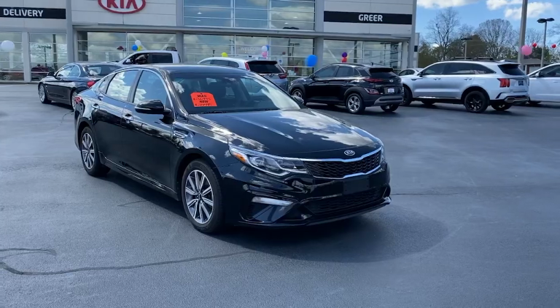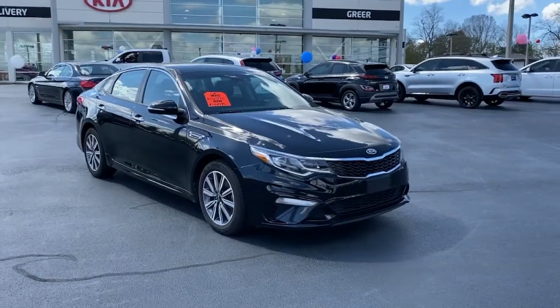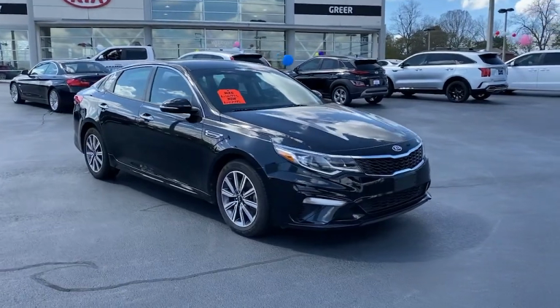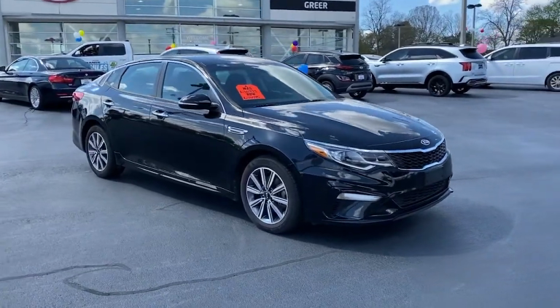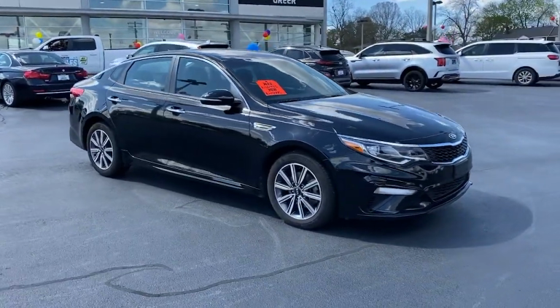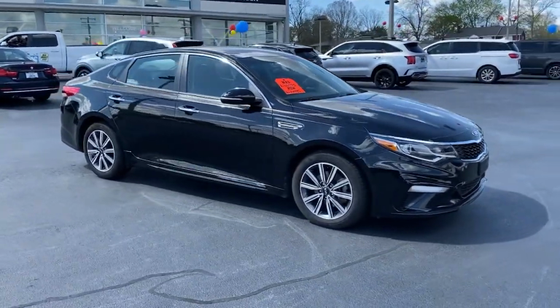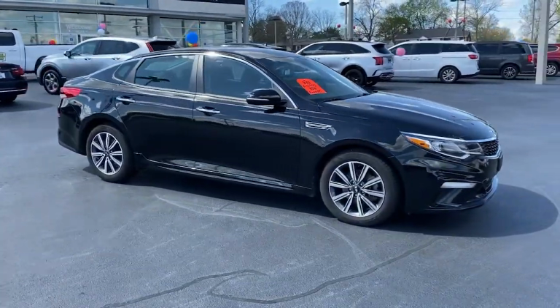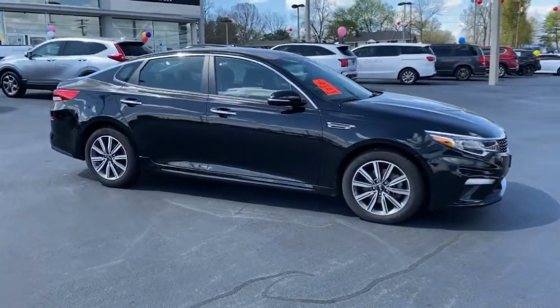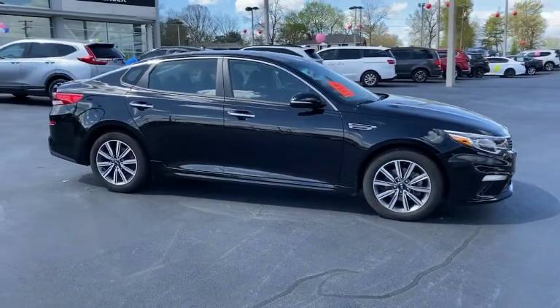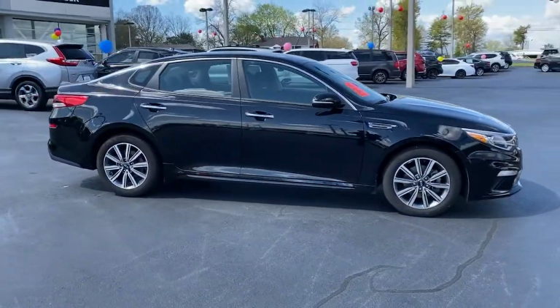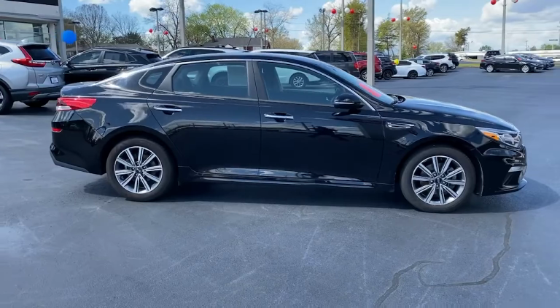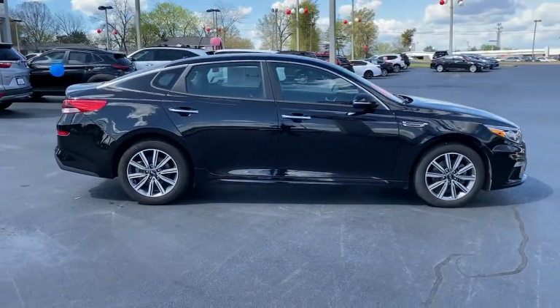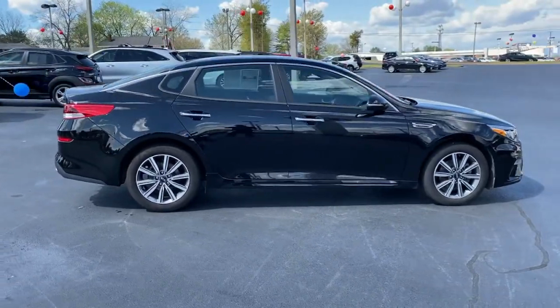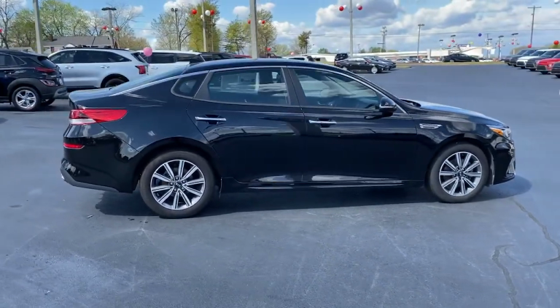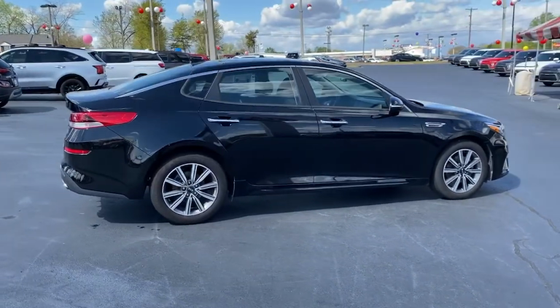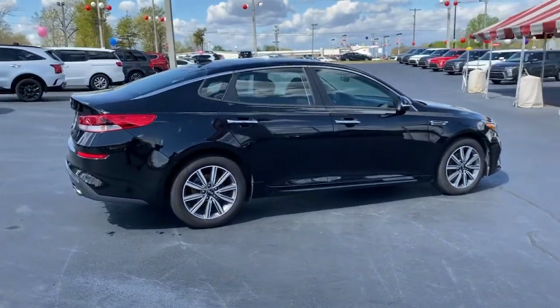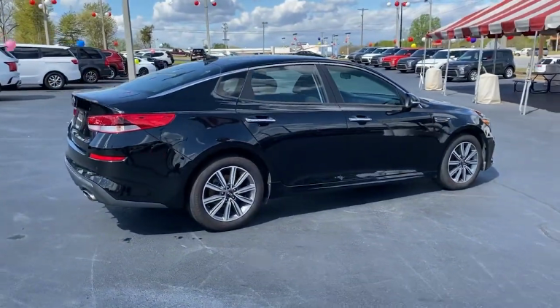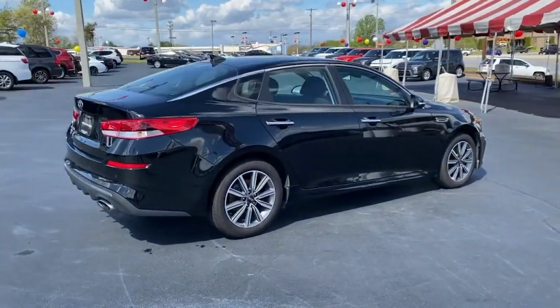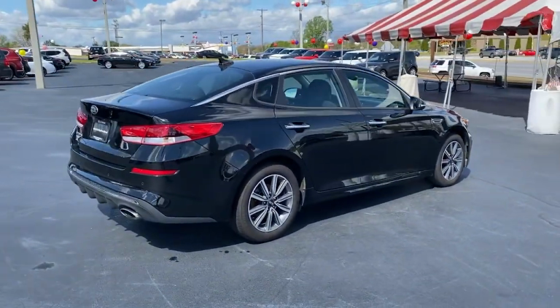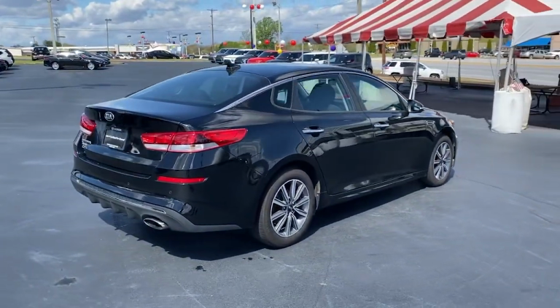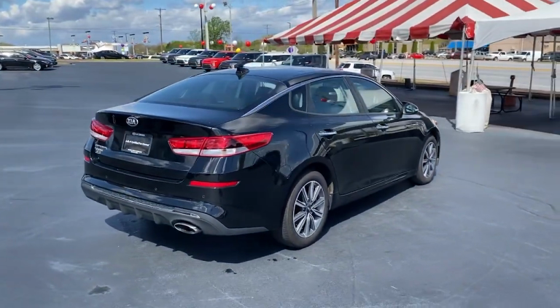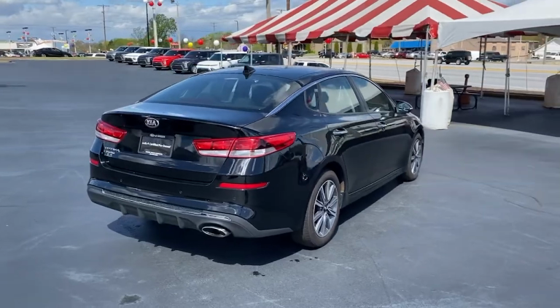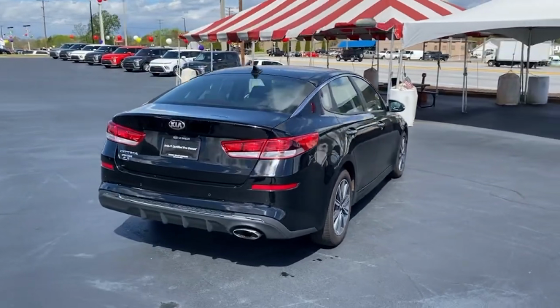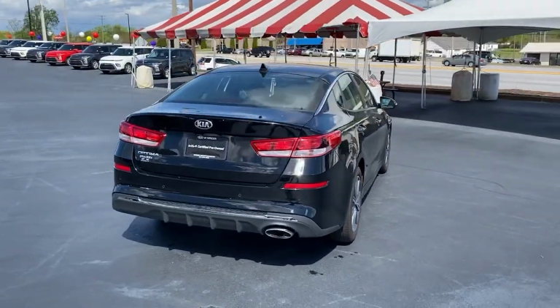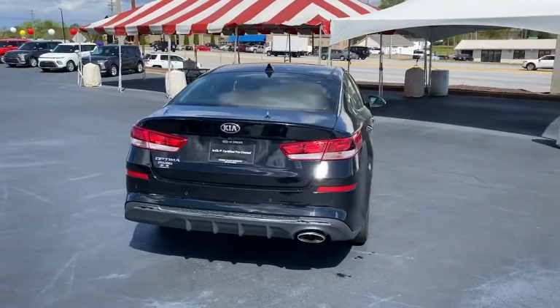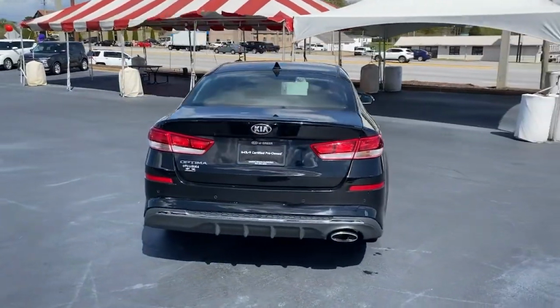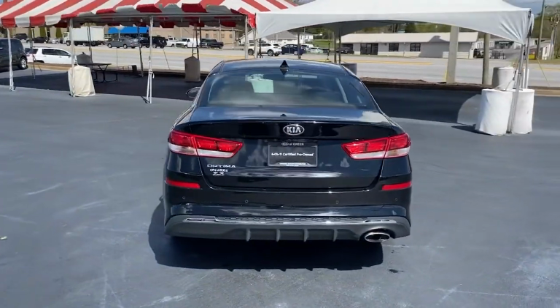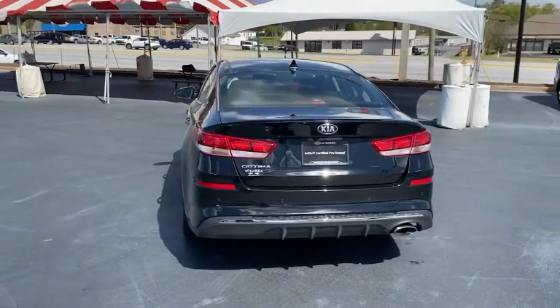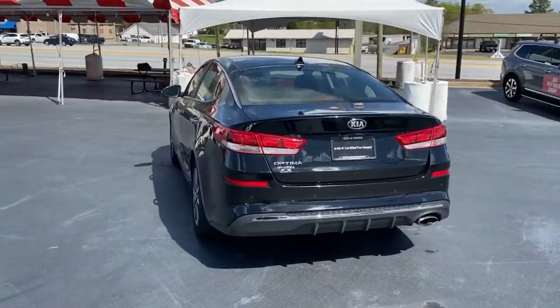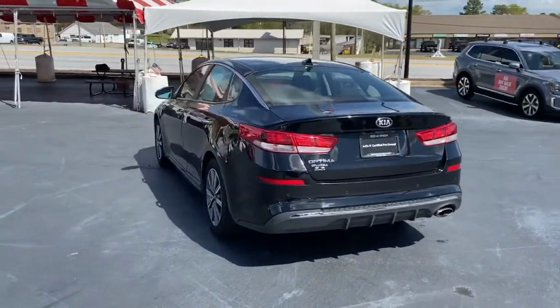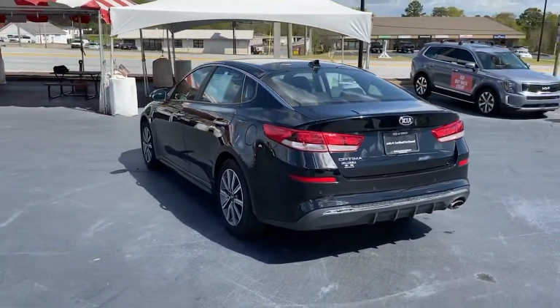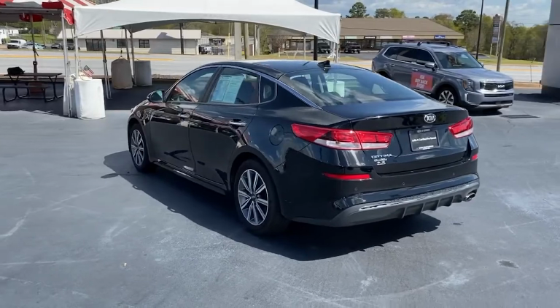Get into a car with value. 2019 Kia Optima. This vehicle still has fewer than 70,000 miles on the clock, so it won't last long. Bring comfort and convenience with you wherever the road leads in this sporty, family-focused Optima.